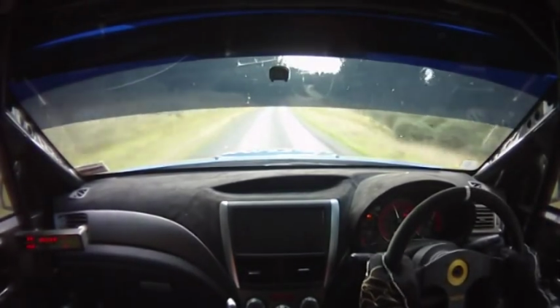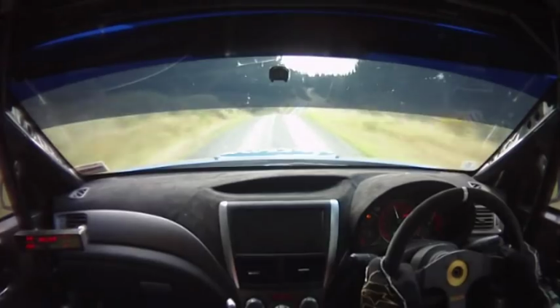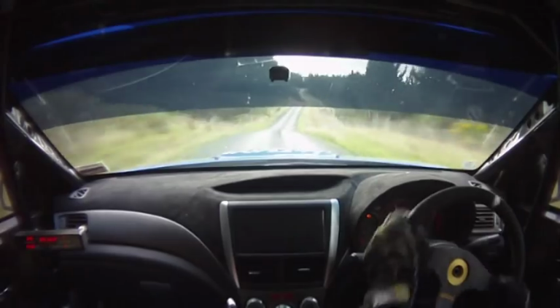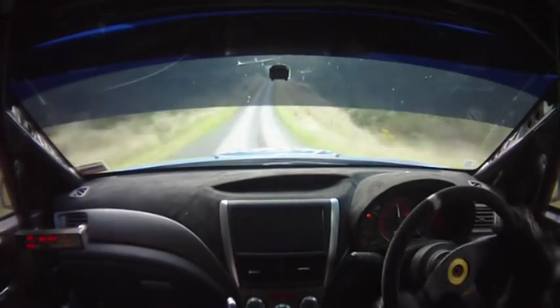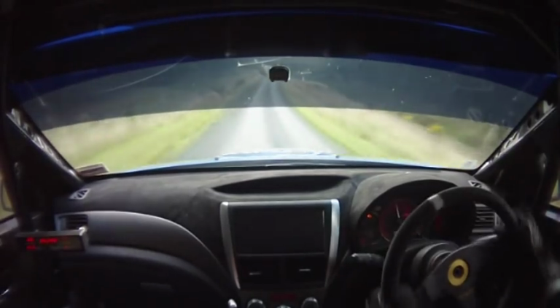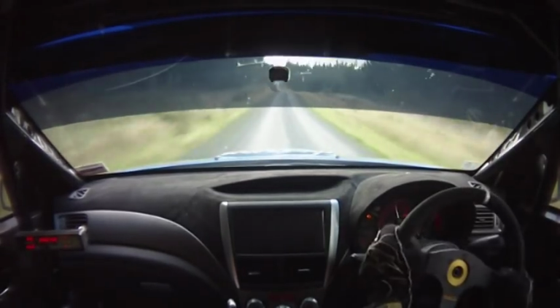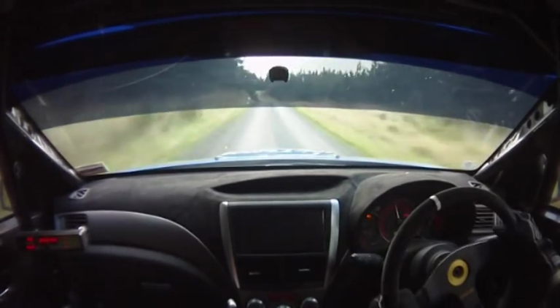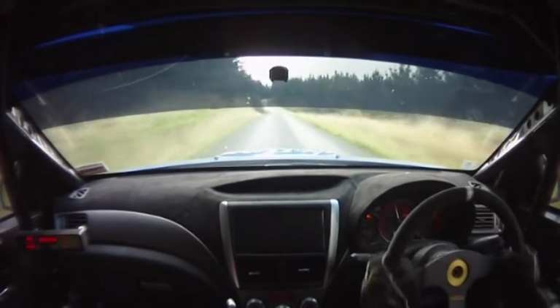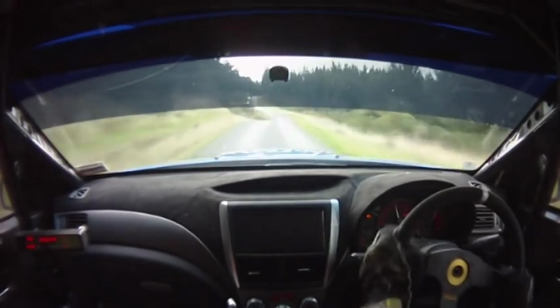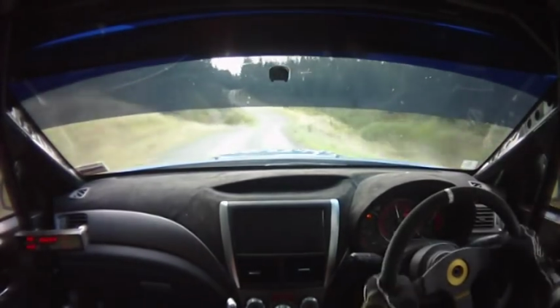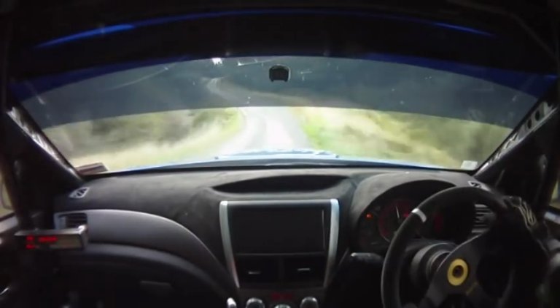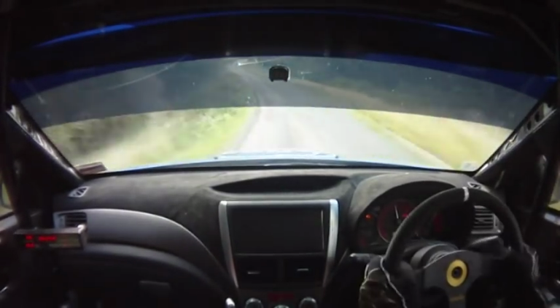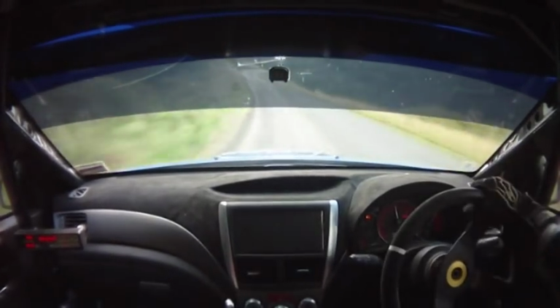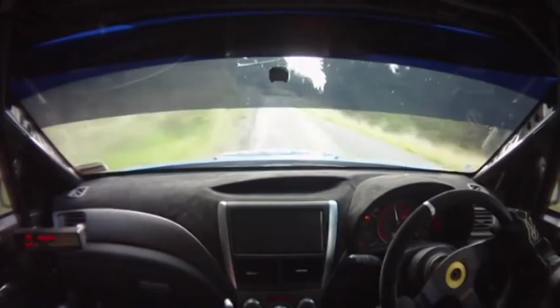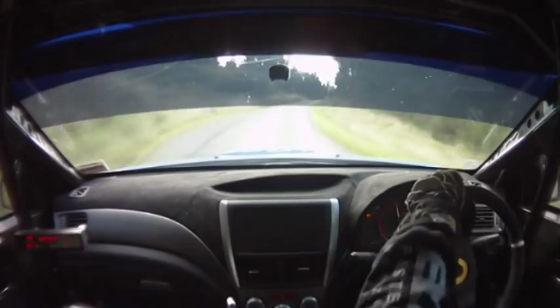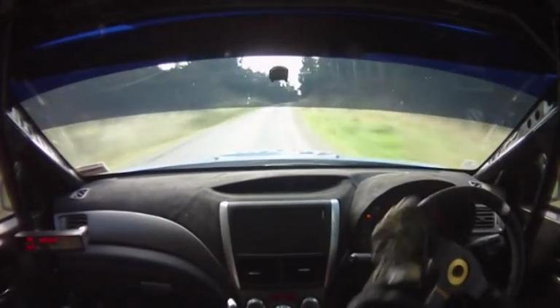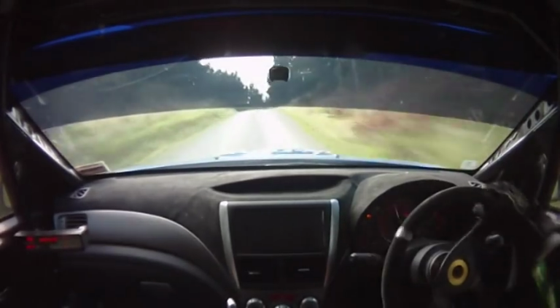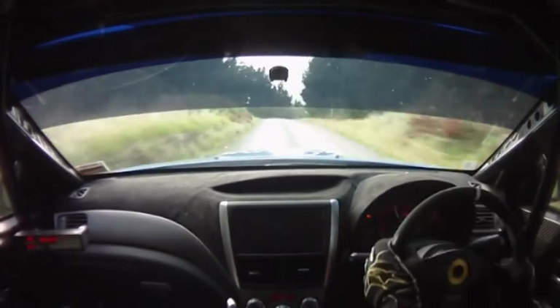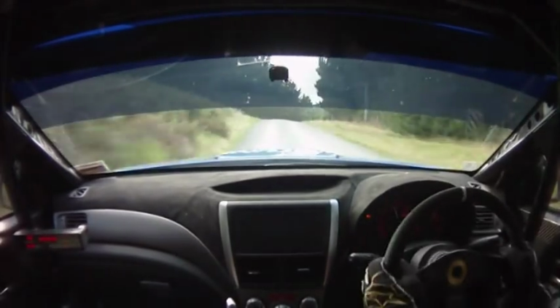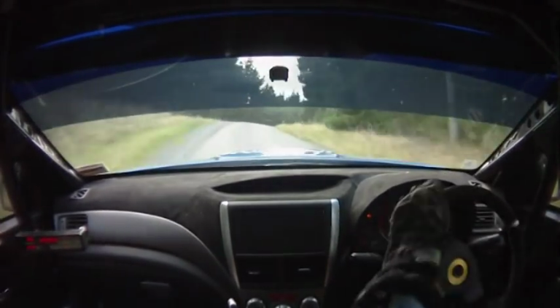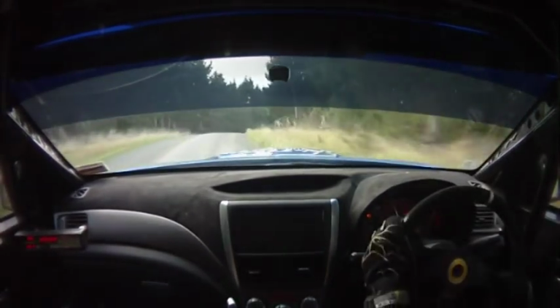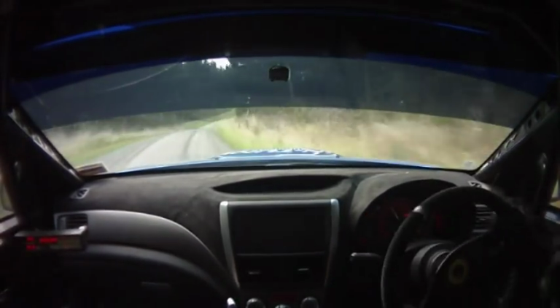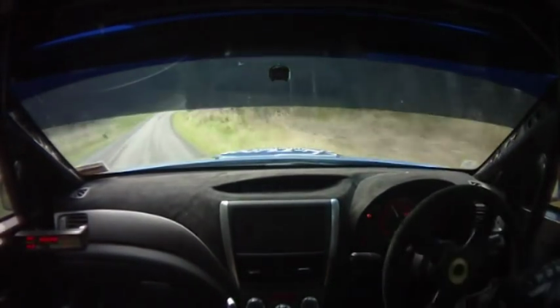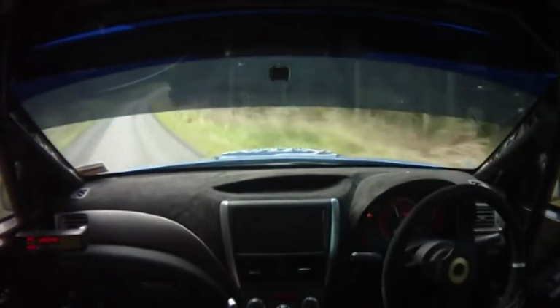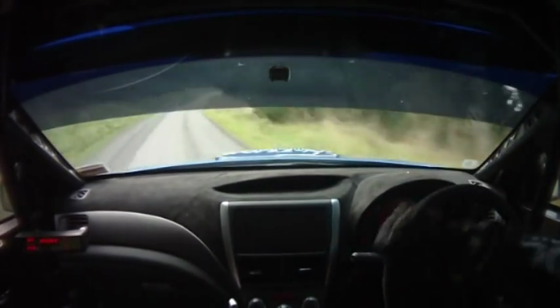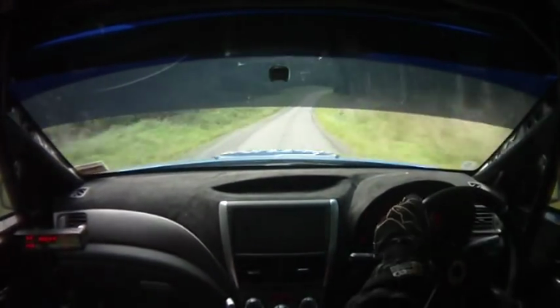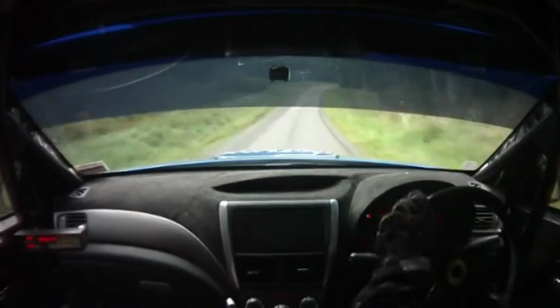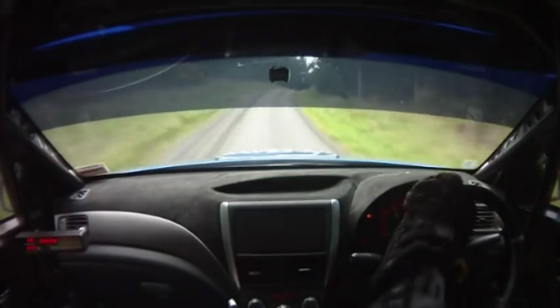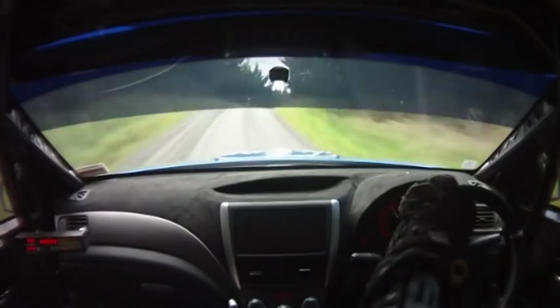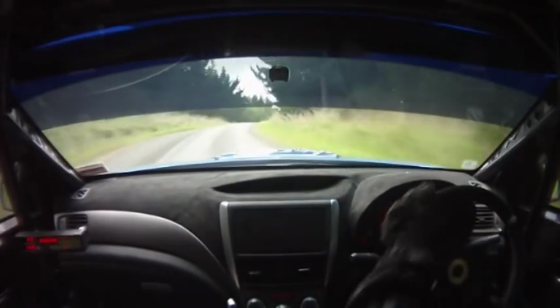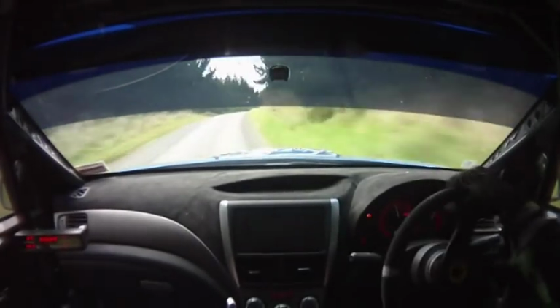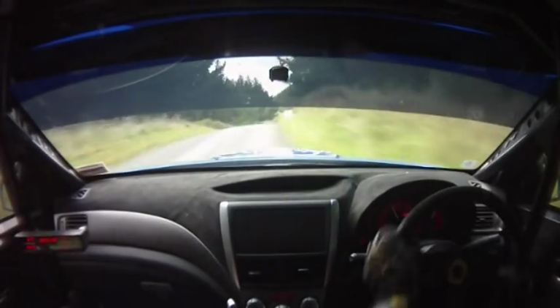Hug max 8 right over crest into 7 left, K right 50, flat 7 right over crest opens long to flat 7 right over double crest, 150, flat 7 left plus over crest.